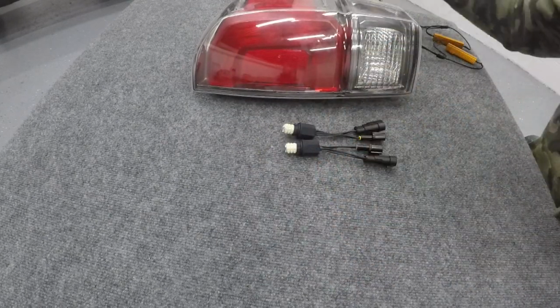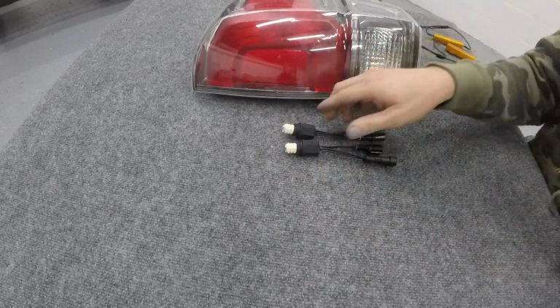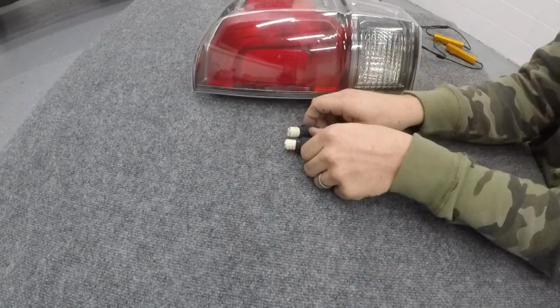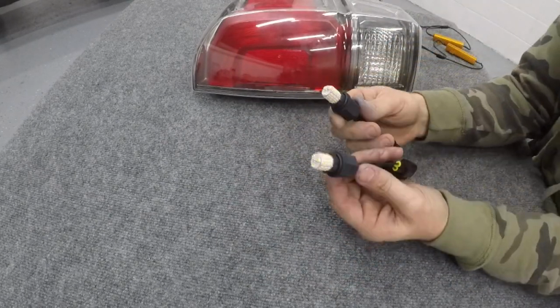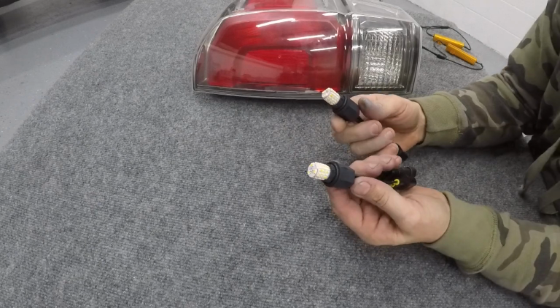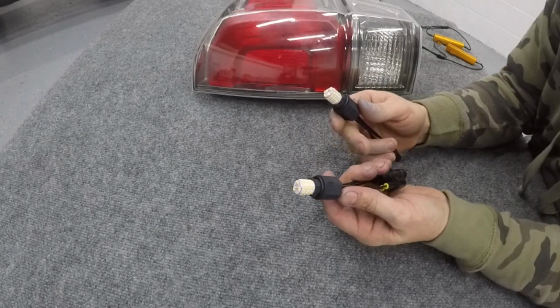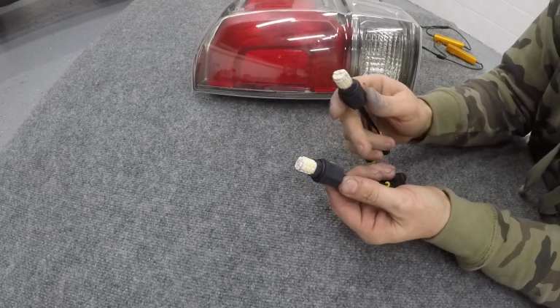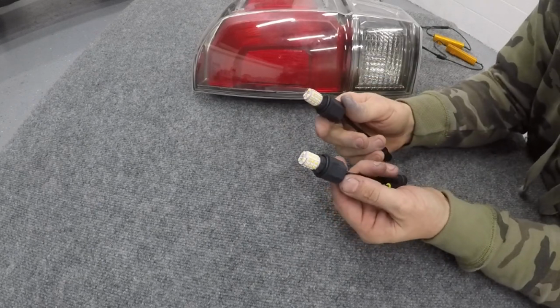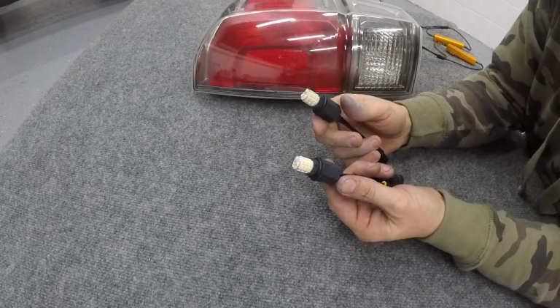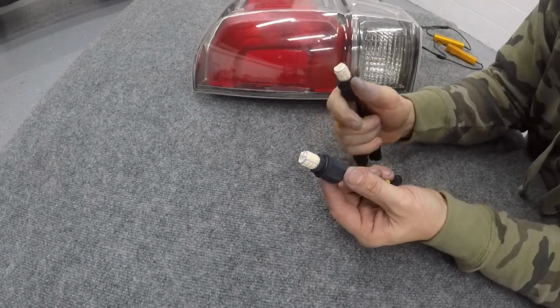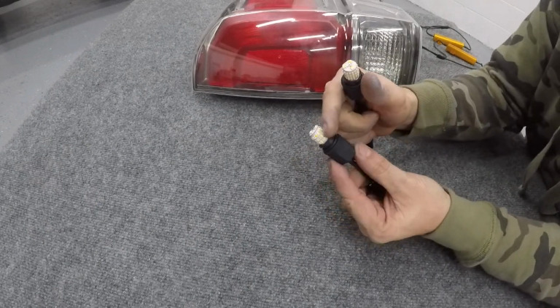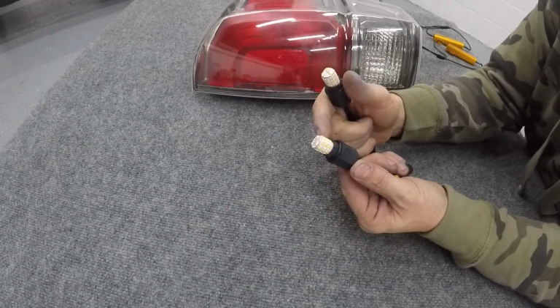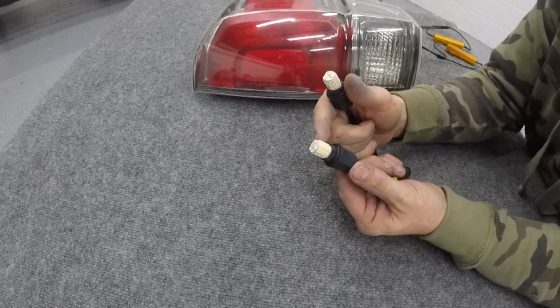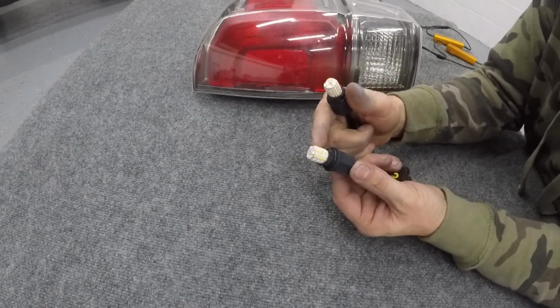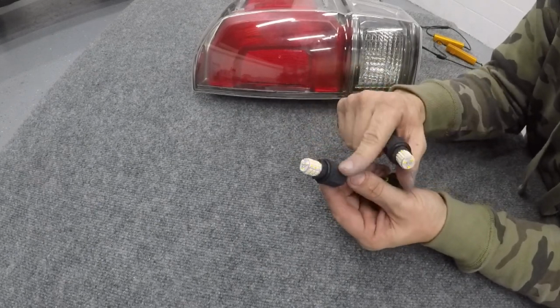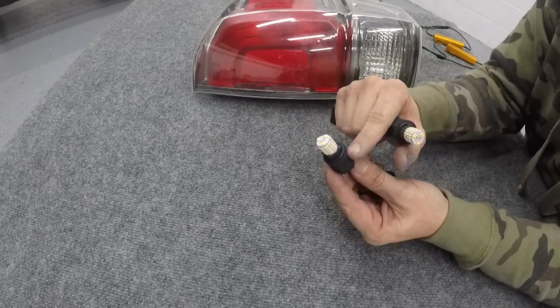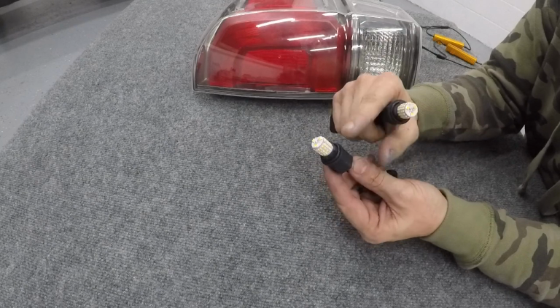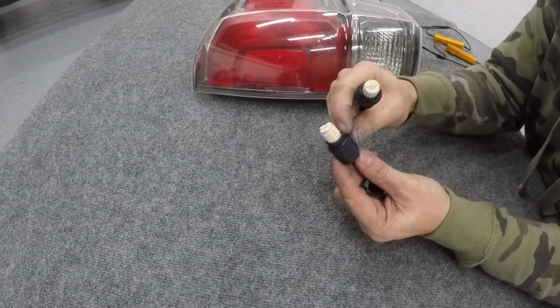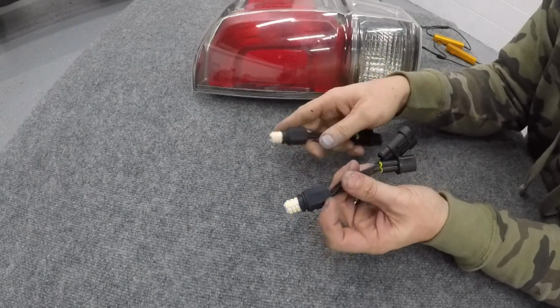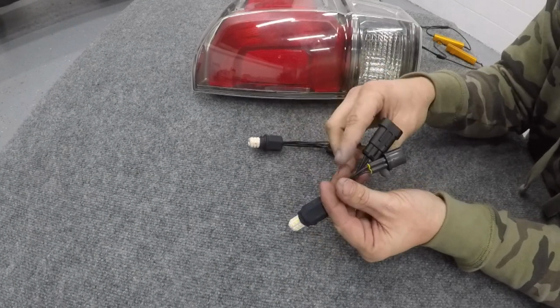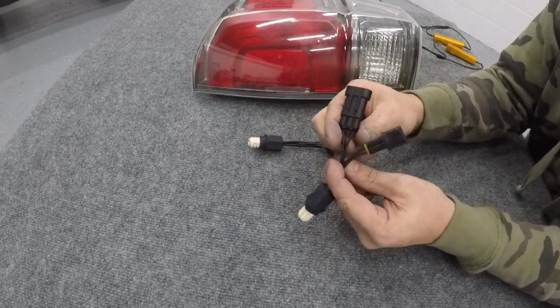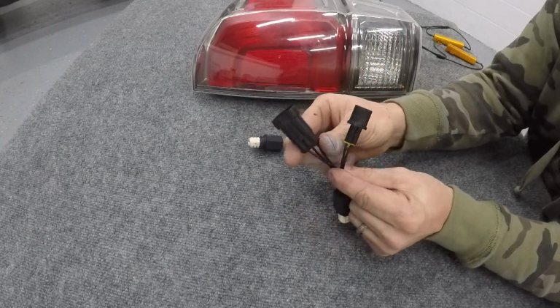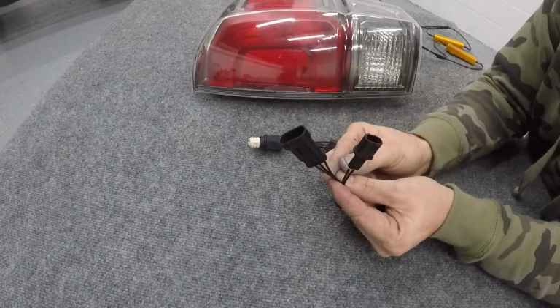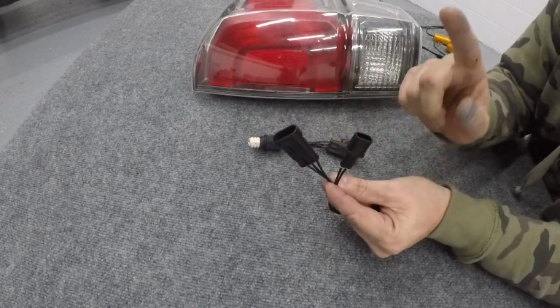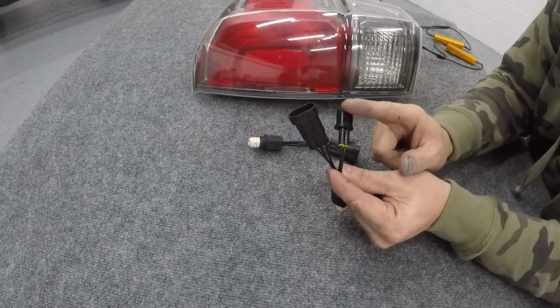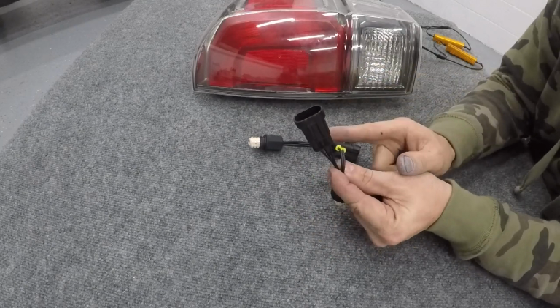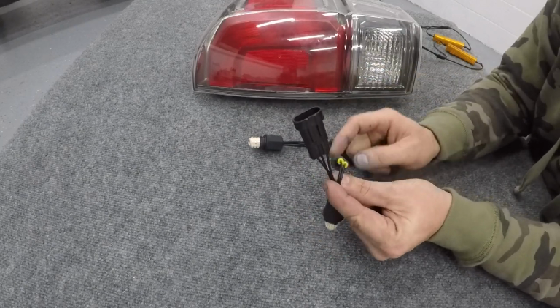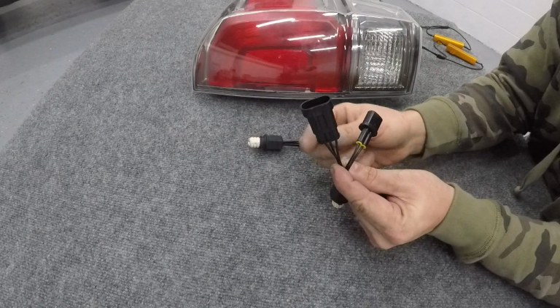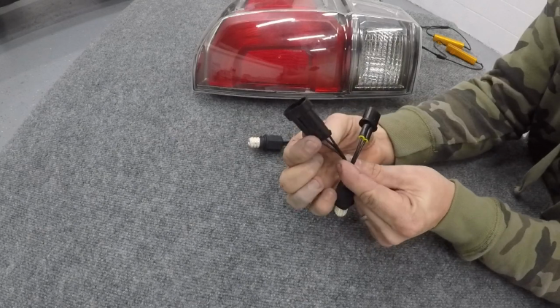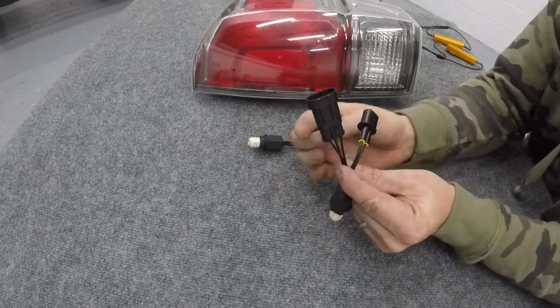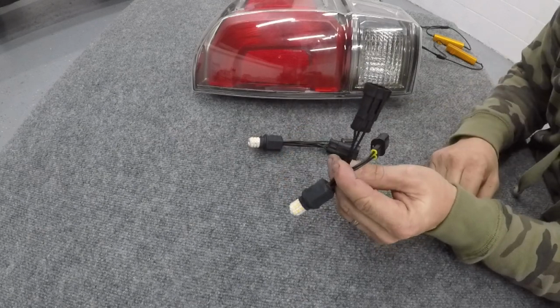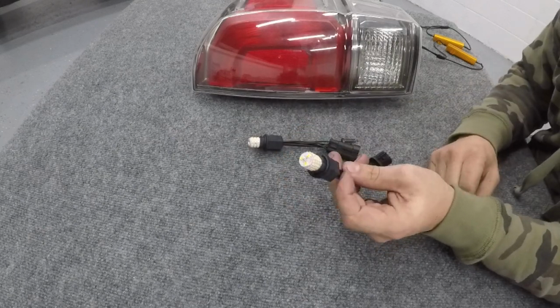Finally, we have the switchback bulbs and custom bulb adapters. This has the white and amber LED with a 921 base, O-ring, and two pigtail harnesses — one that will plug into the load resistor, the other that will plug into the T-harness.